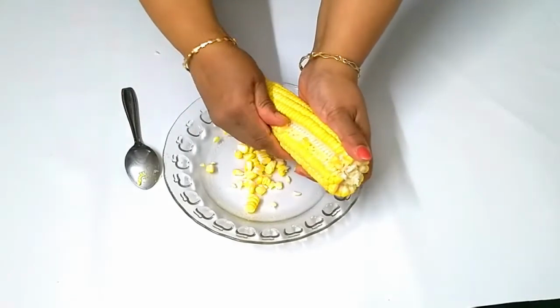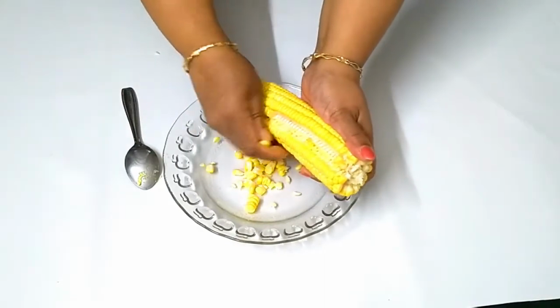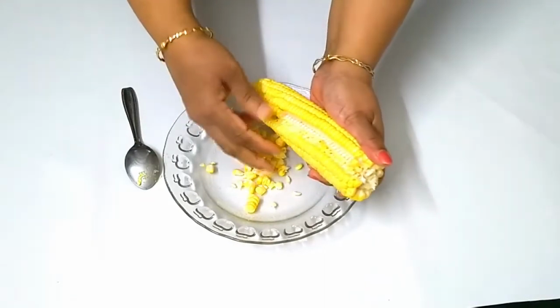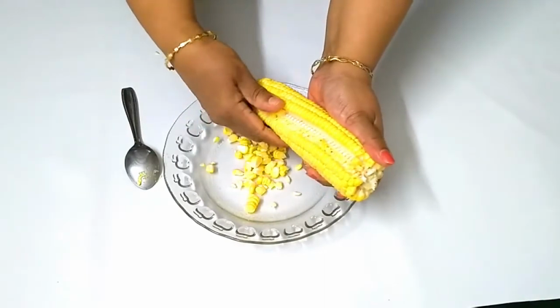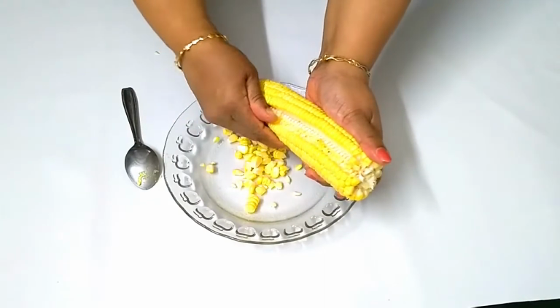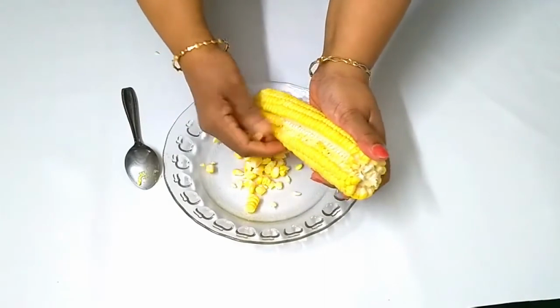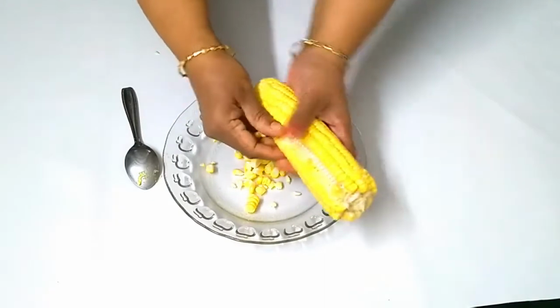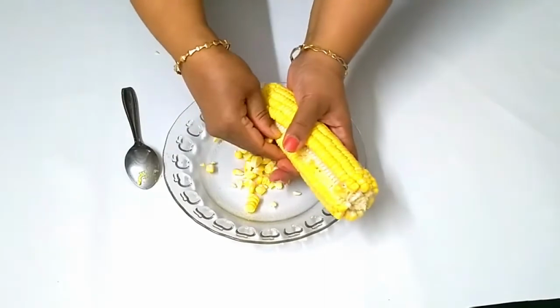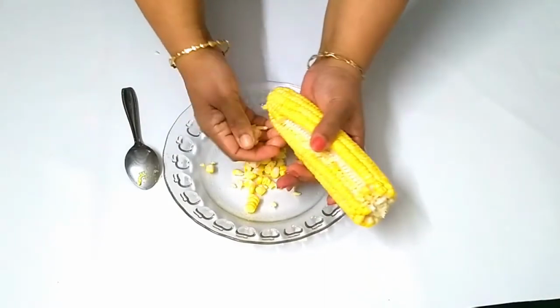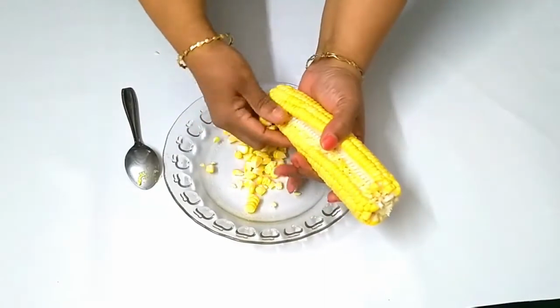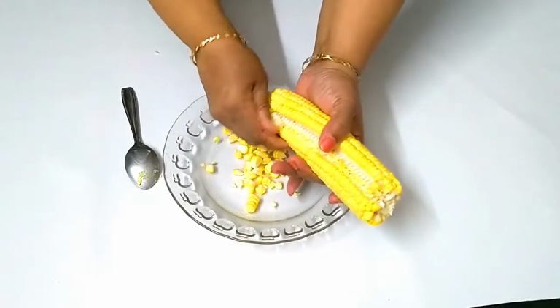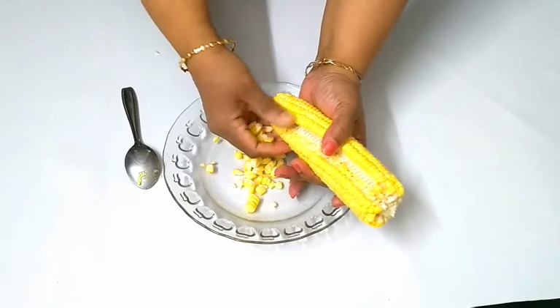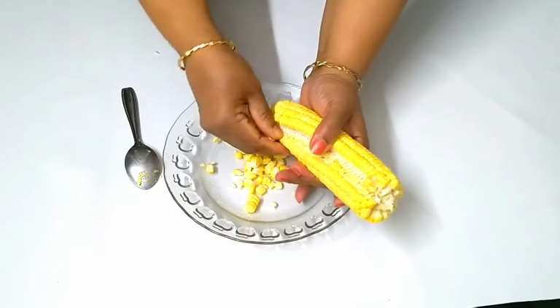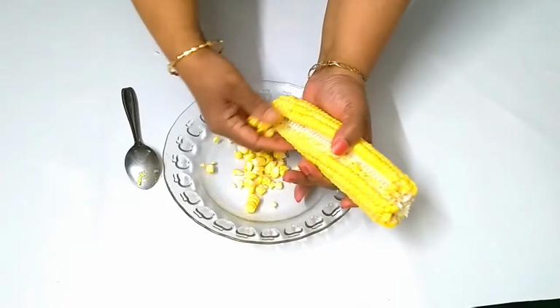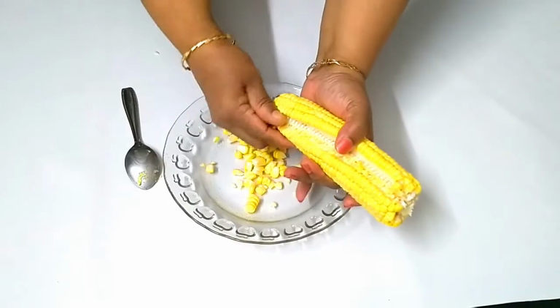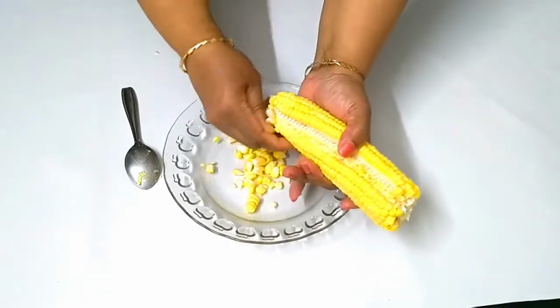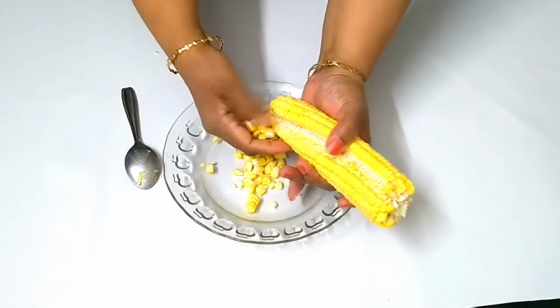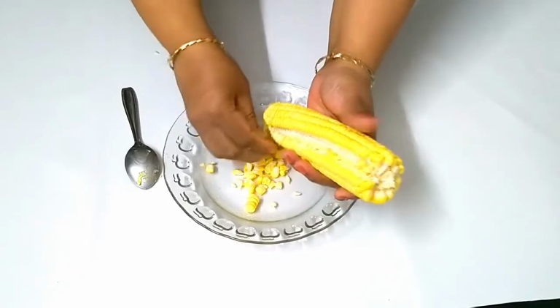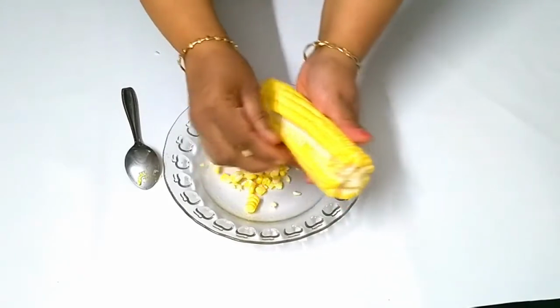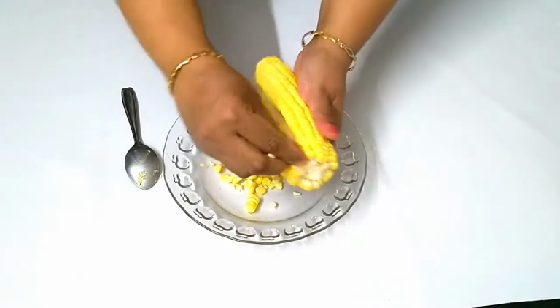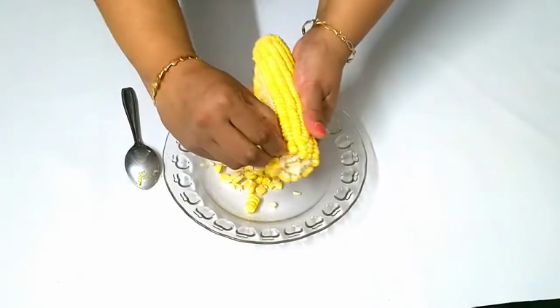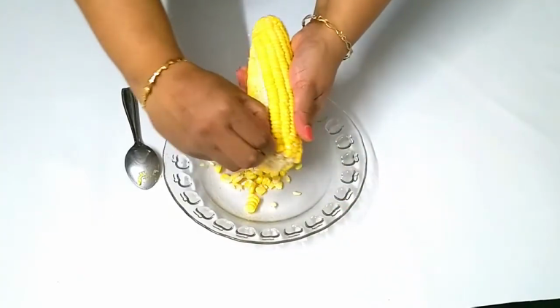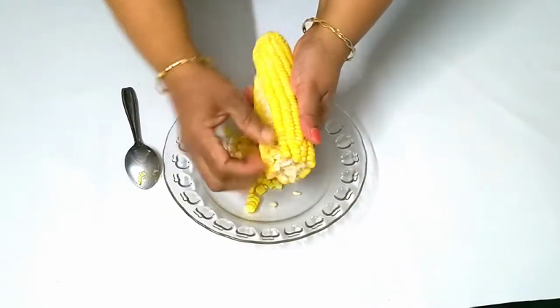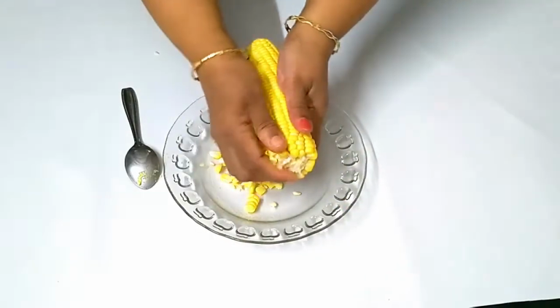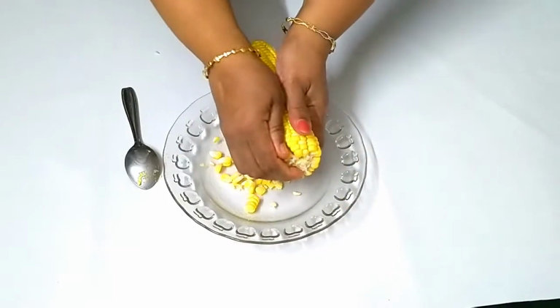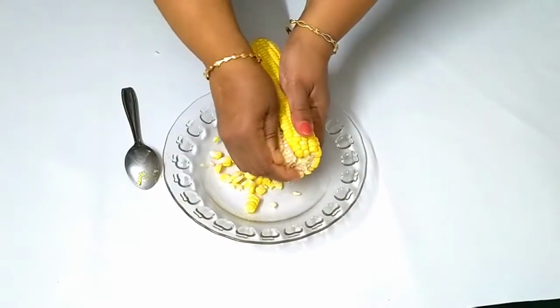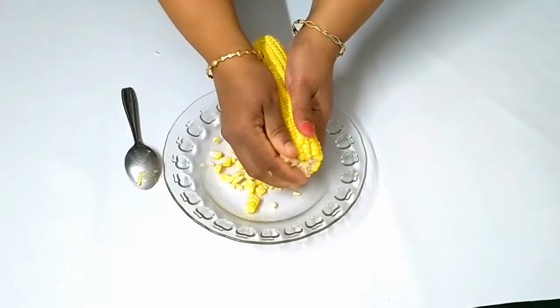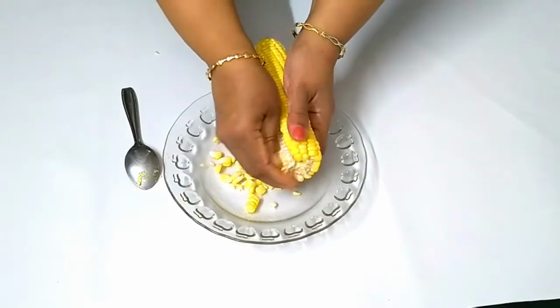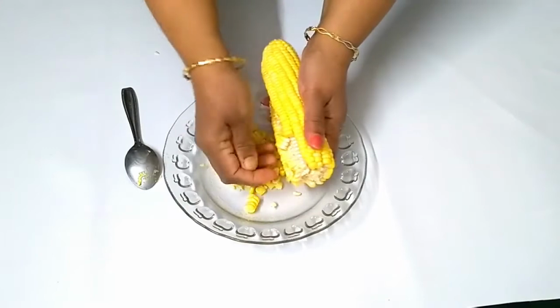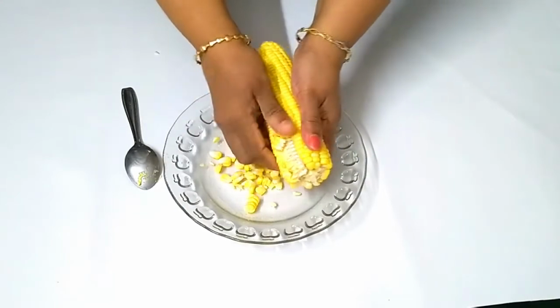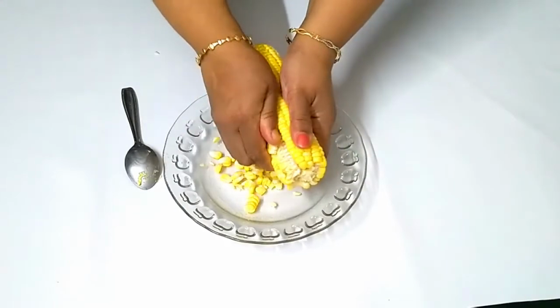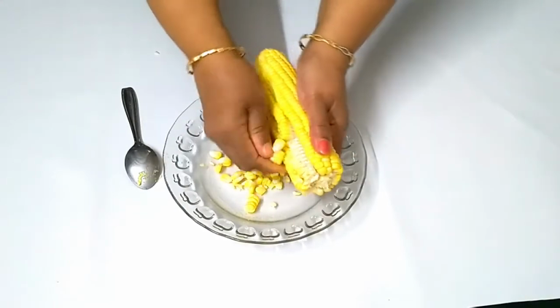This process is very easy. We will be ready for this process. We will be able to add a bit inside.